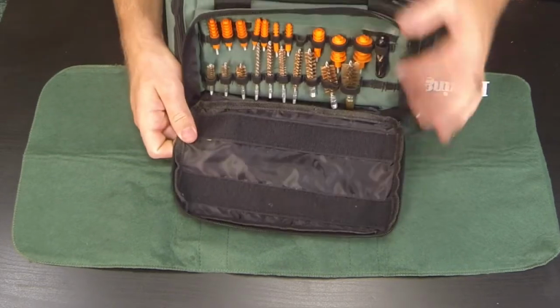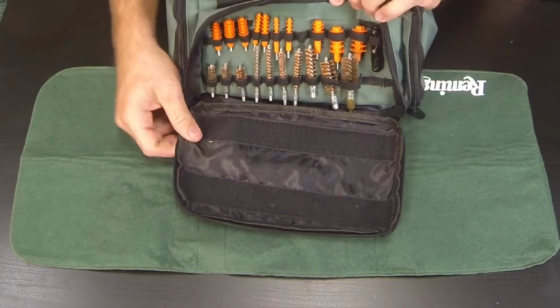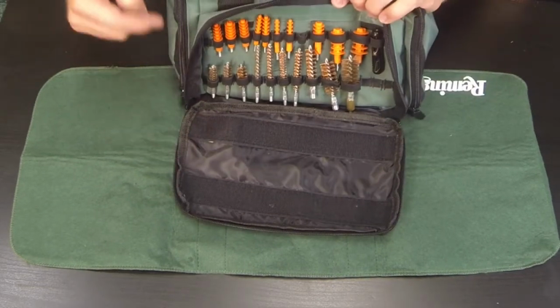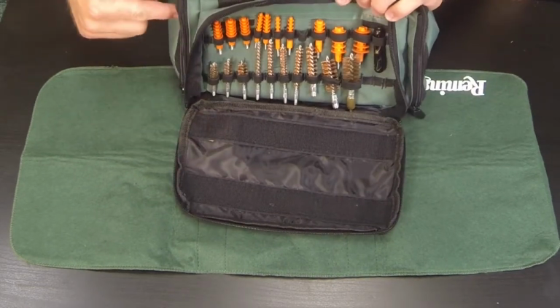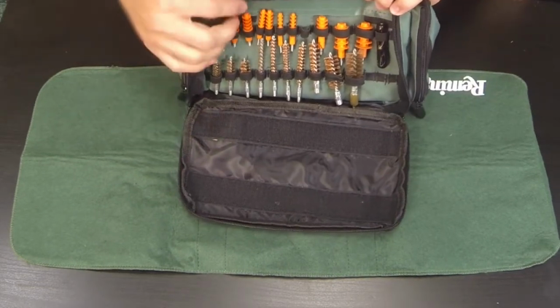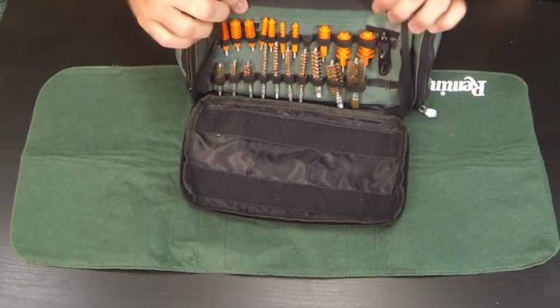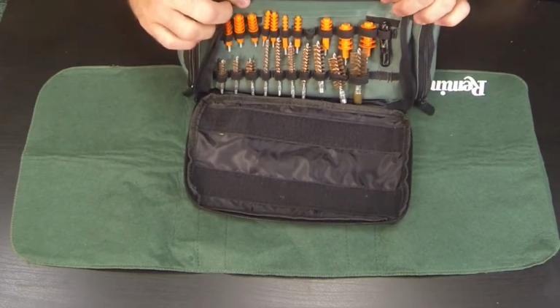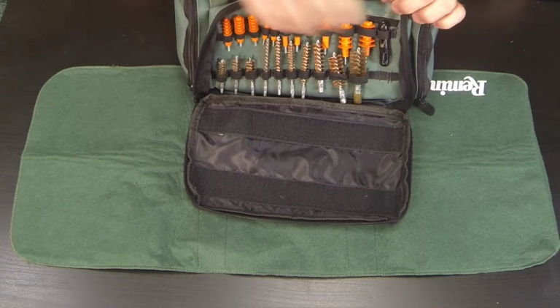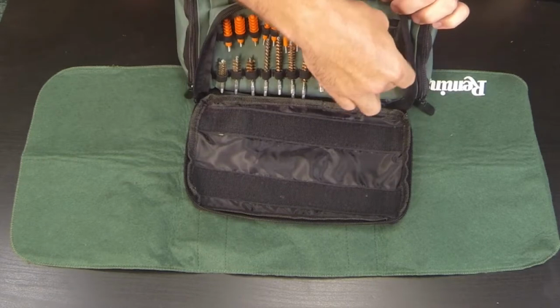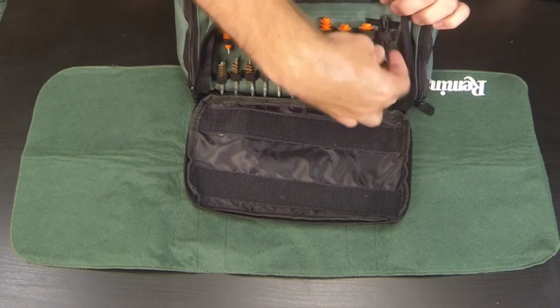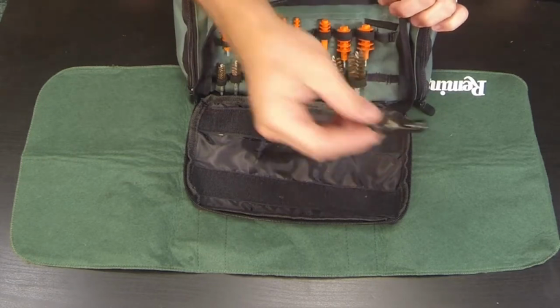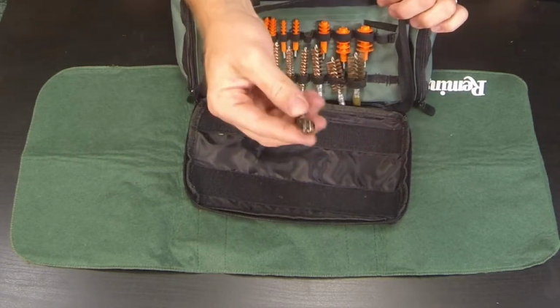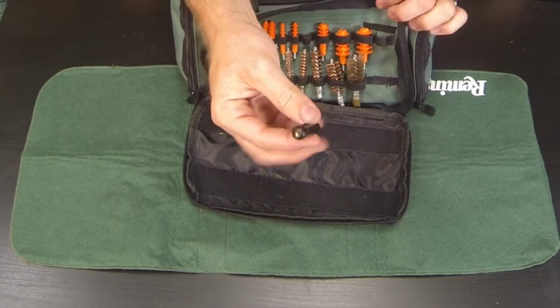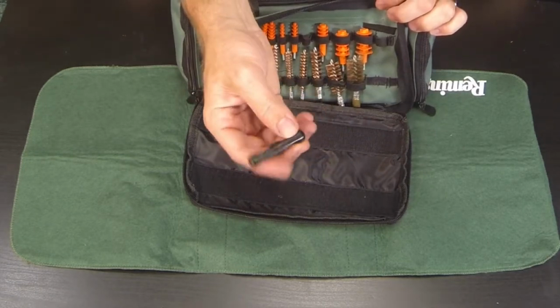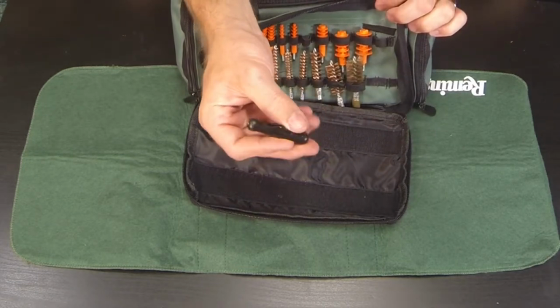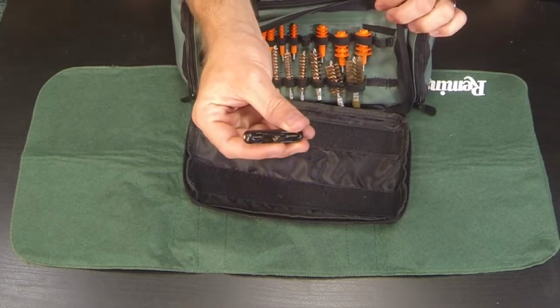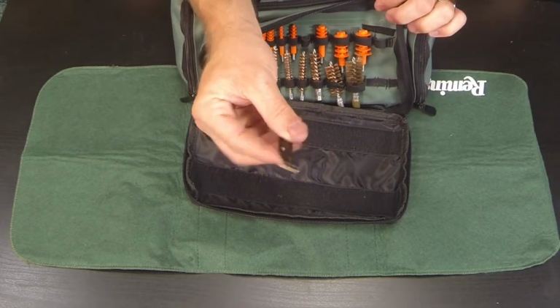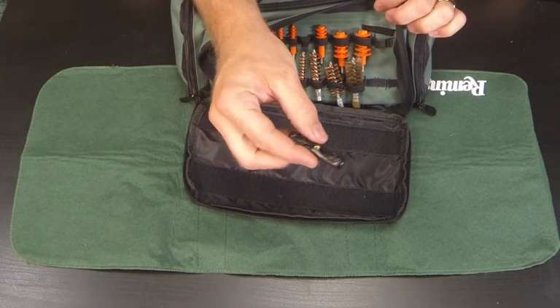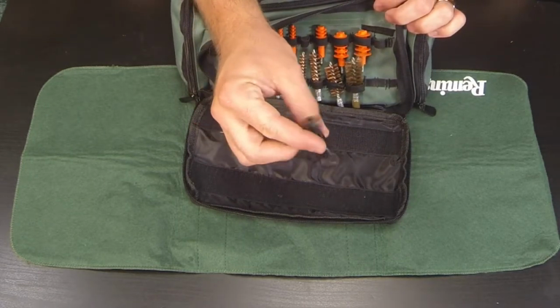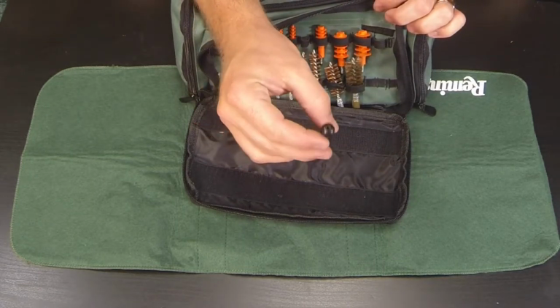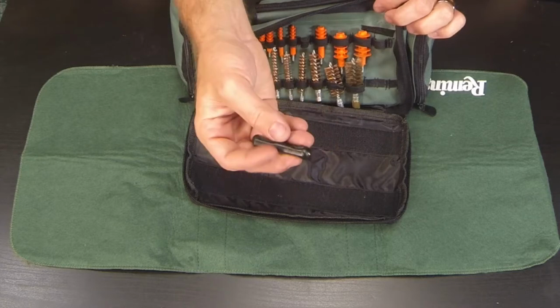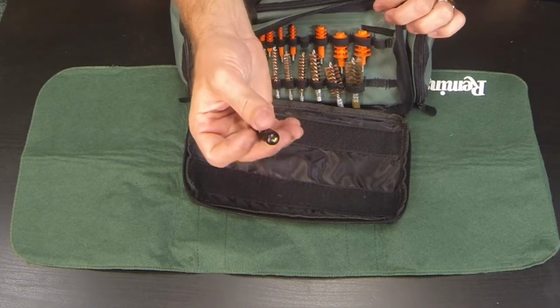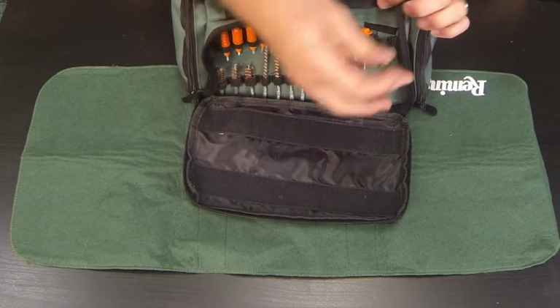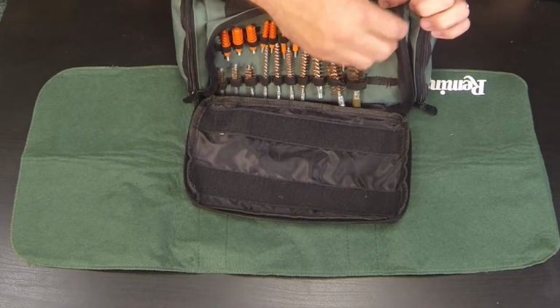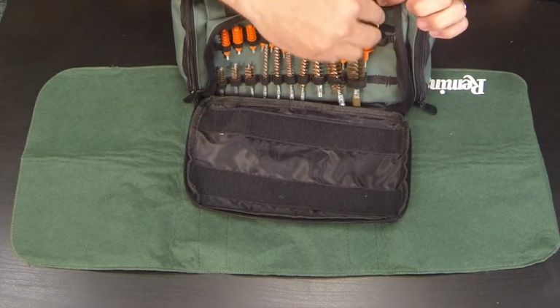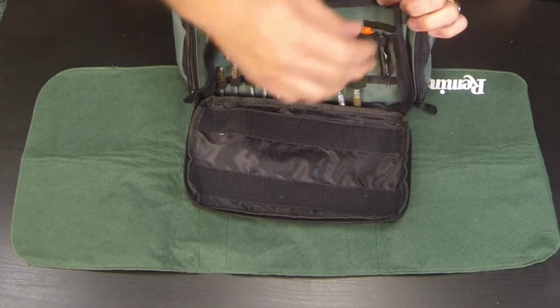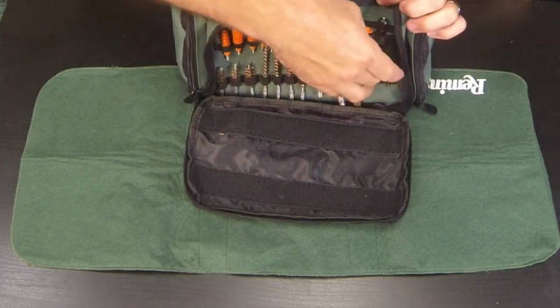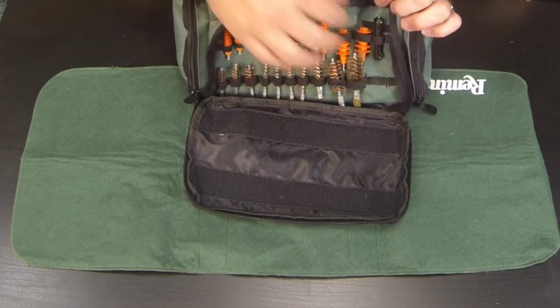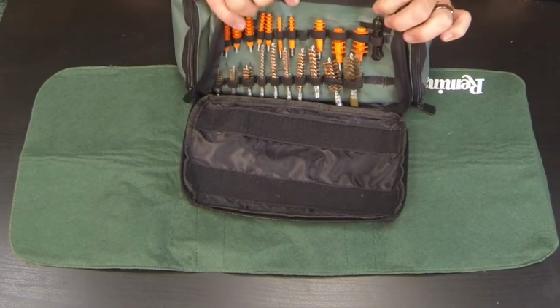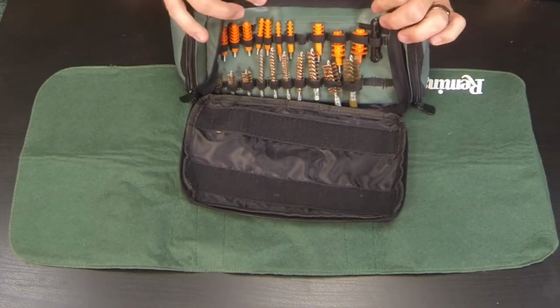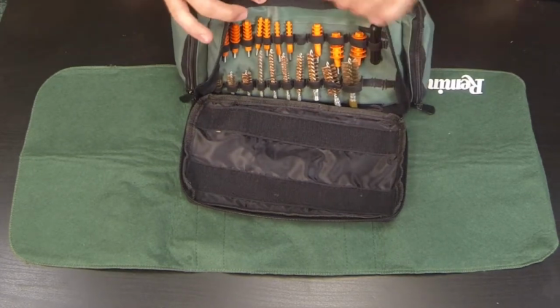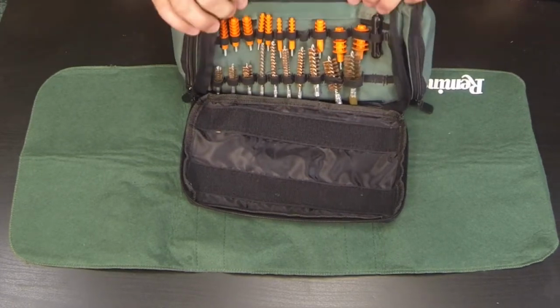One thing you'll notice on the right is the revolver adapter — I'll pull that out right here. It's threaded on a few different sides so you can clean your revolver cylinders. As far as the calibers go for this cleaning kit, it comes with quite a few.